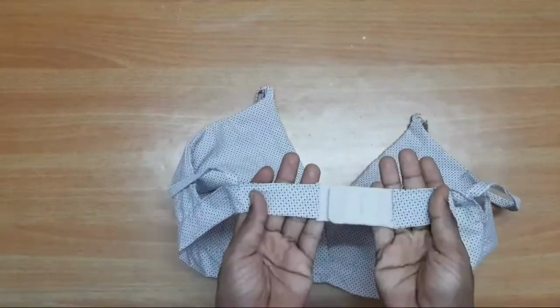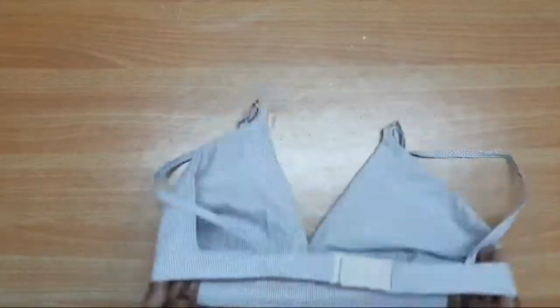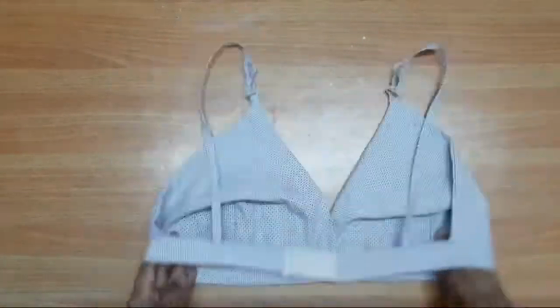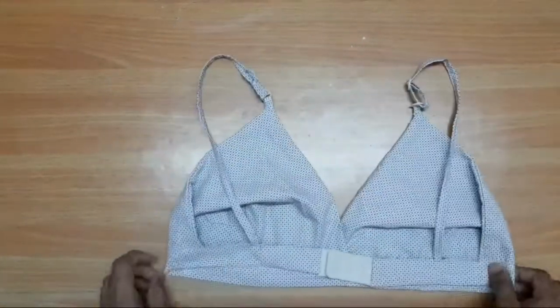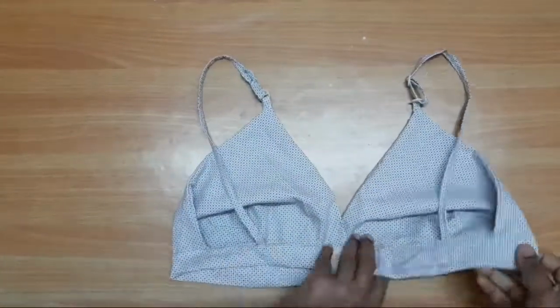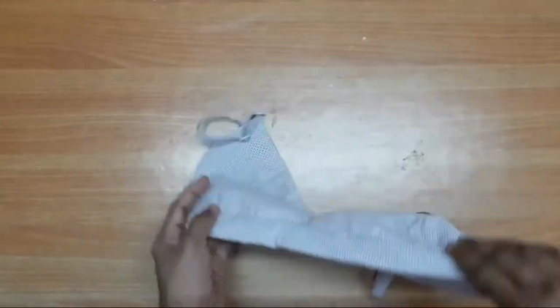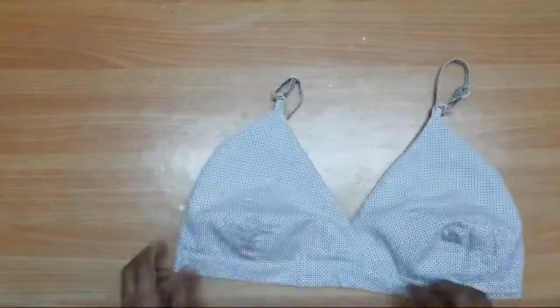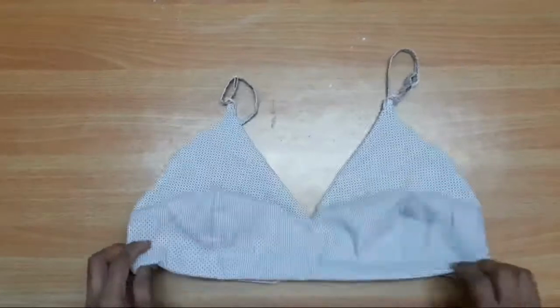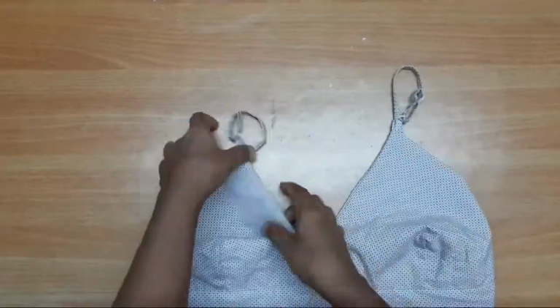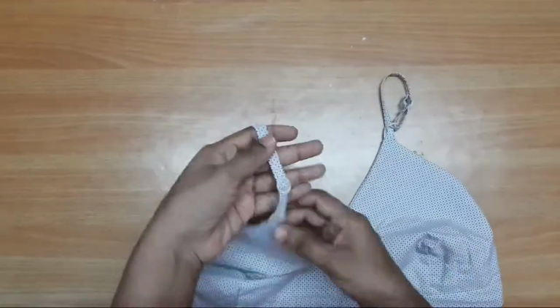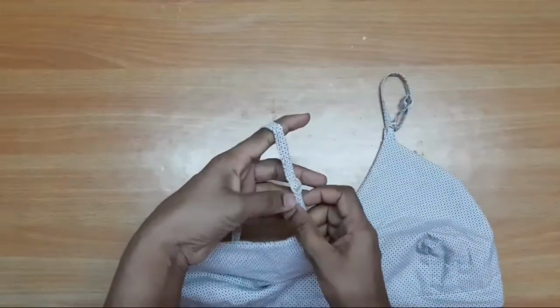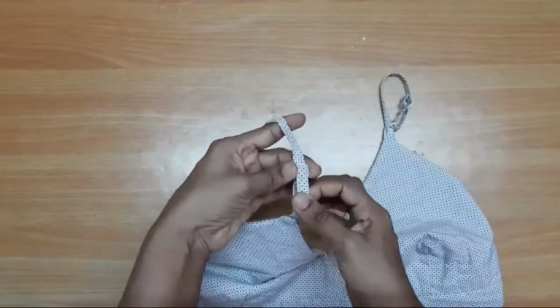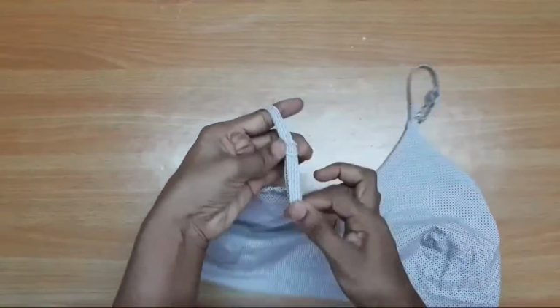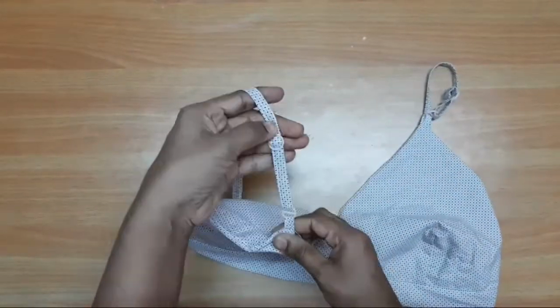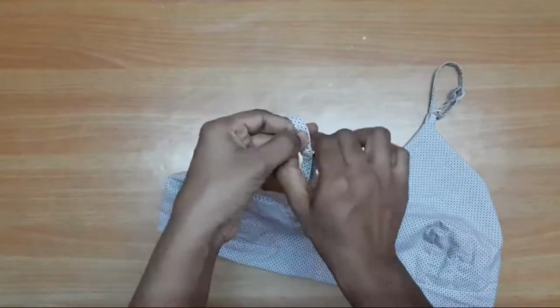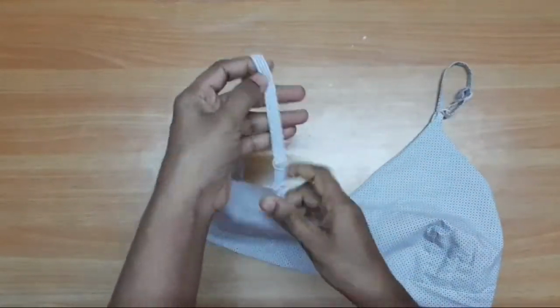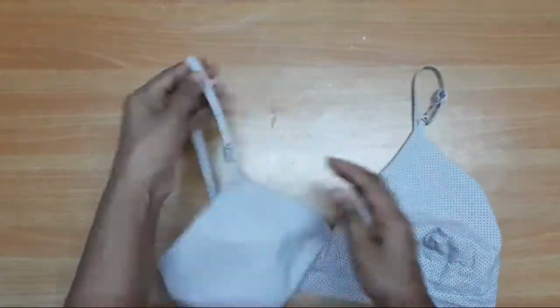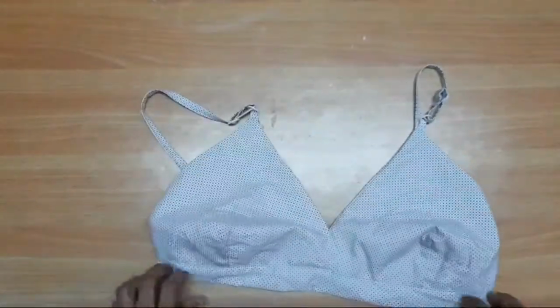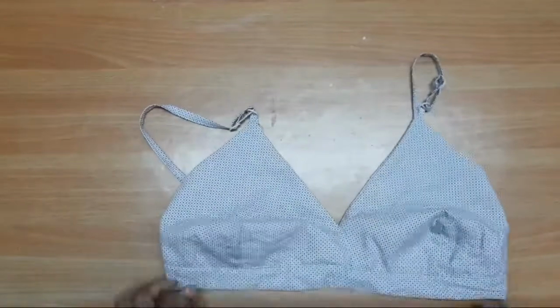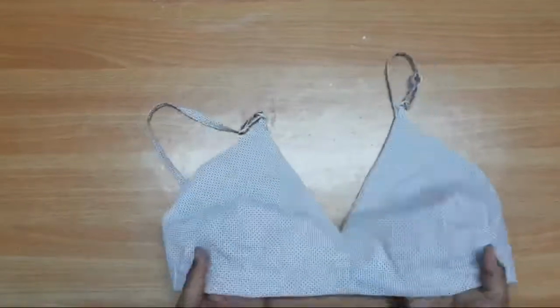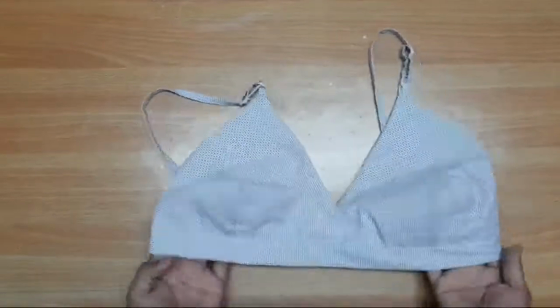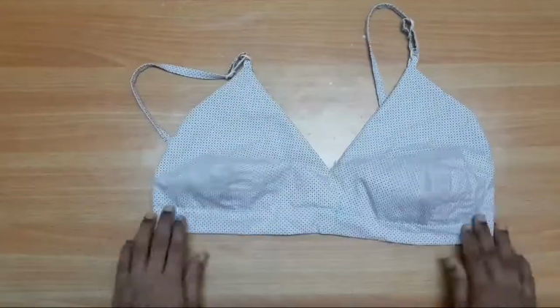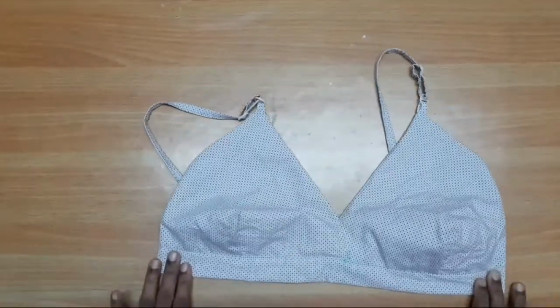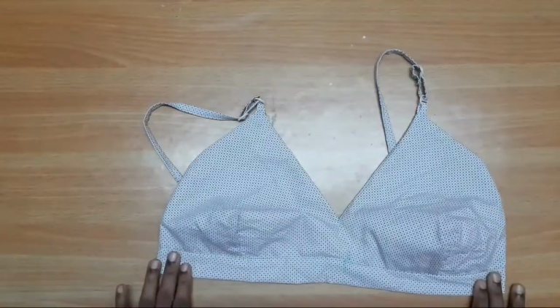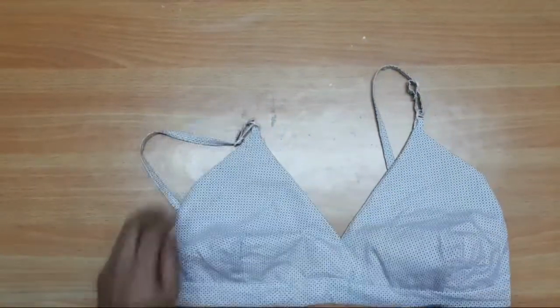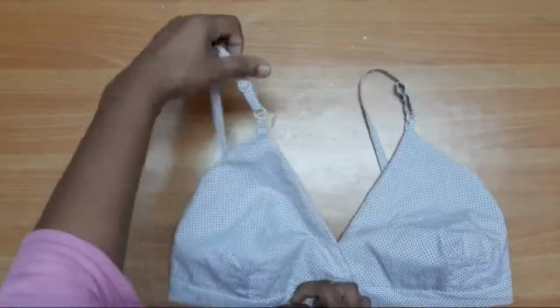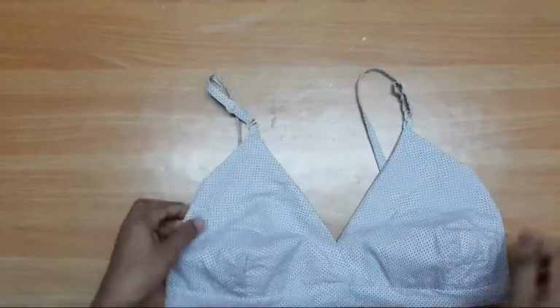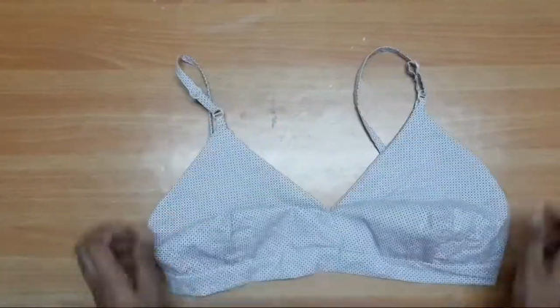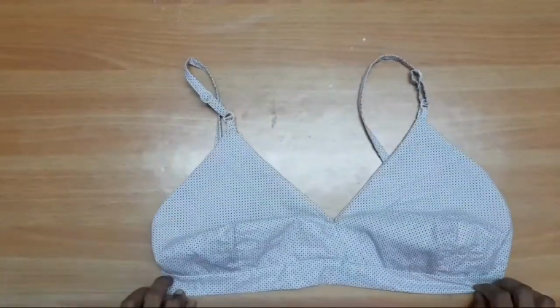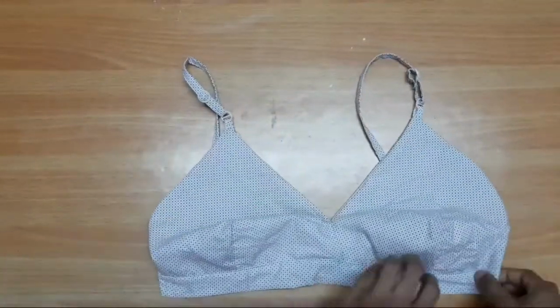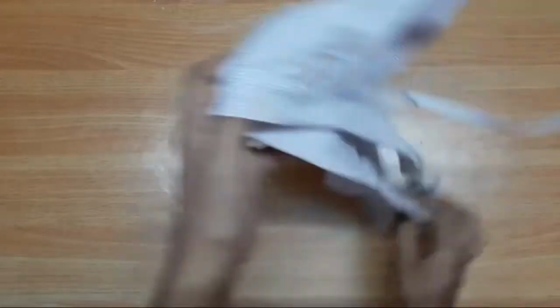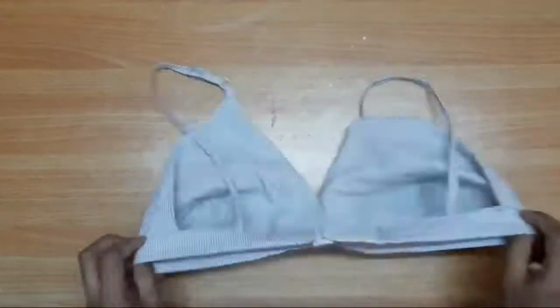Finally, we will use the bra on the strap. We will stitch the bra on the strap. Please like, comment and share, and subscribe to my channel.